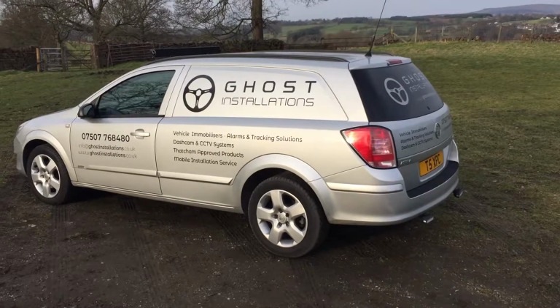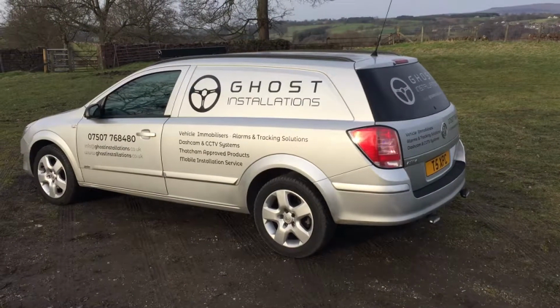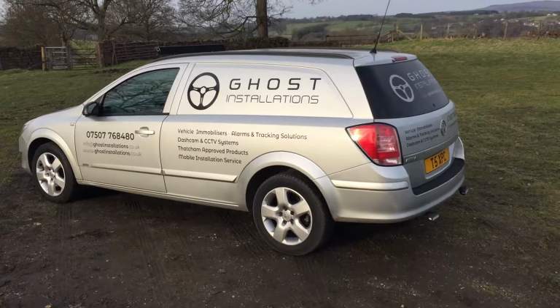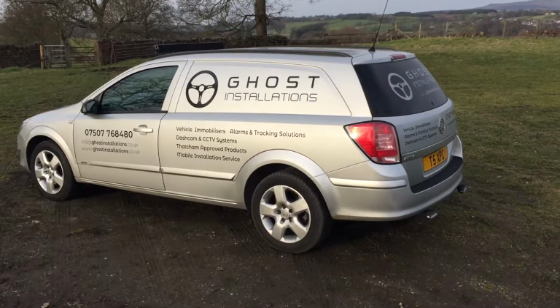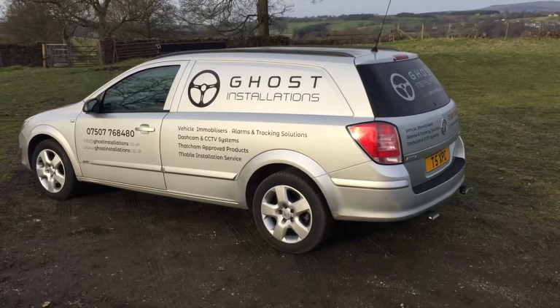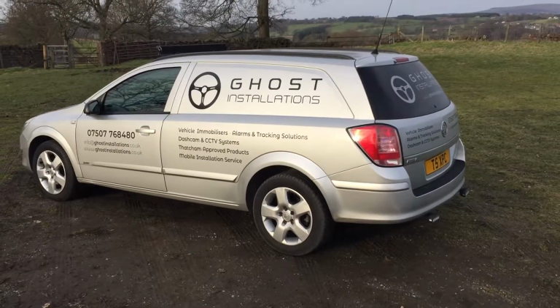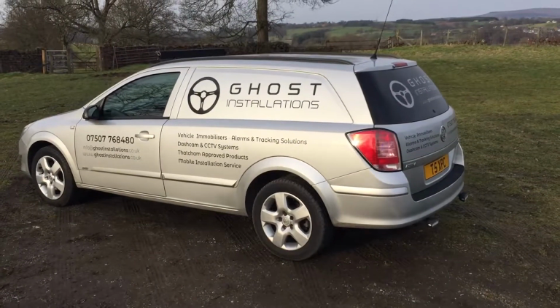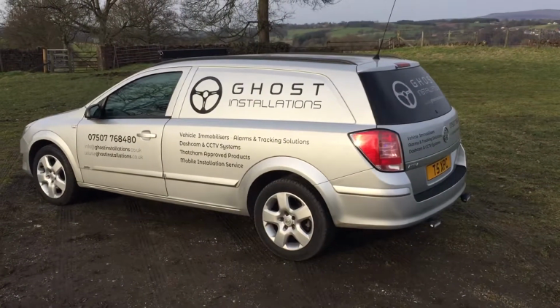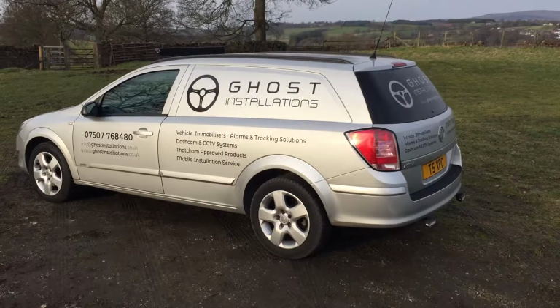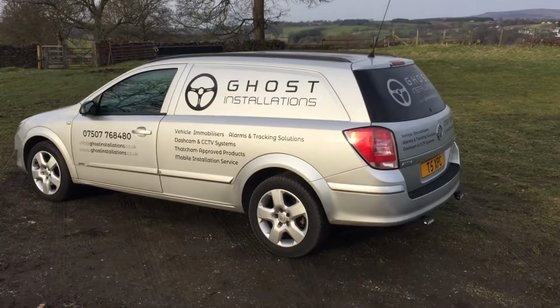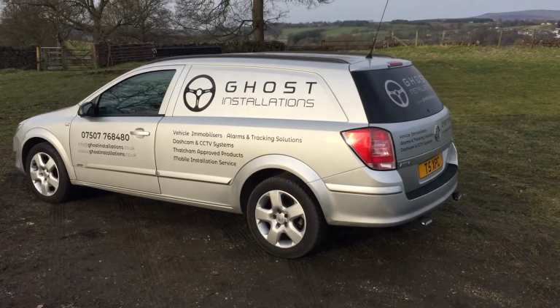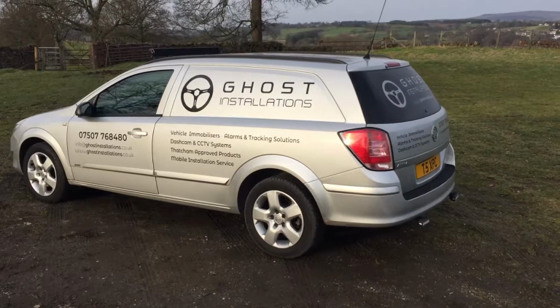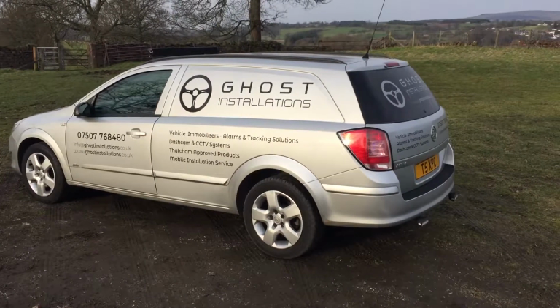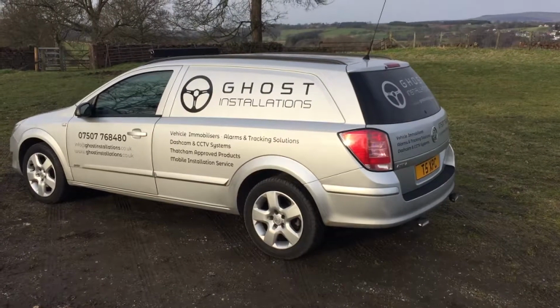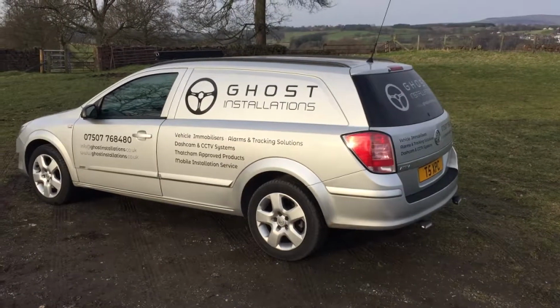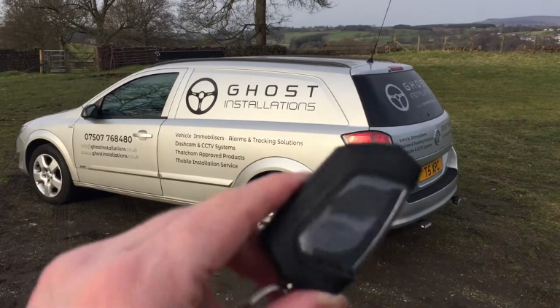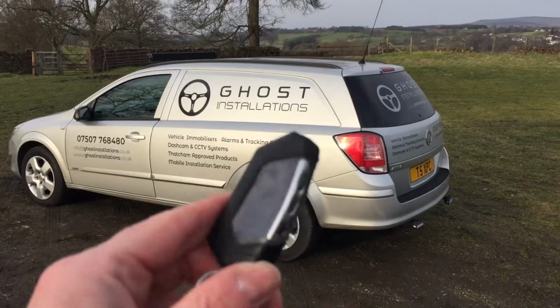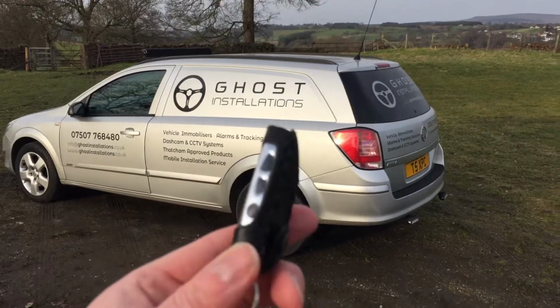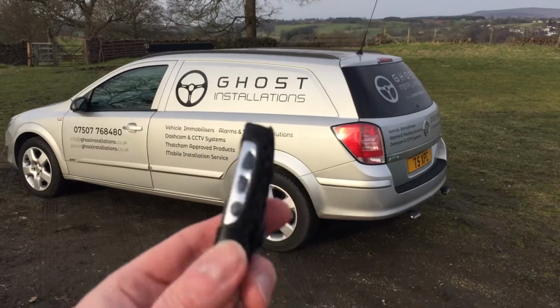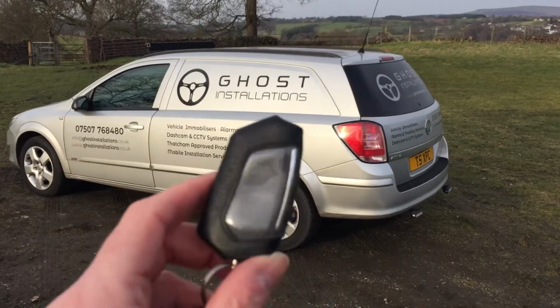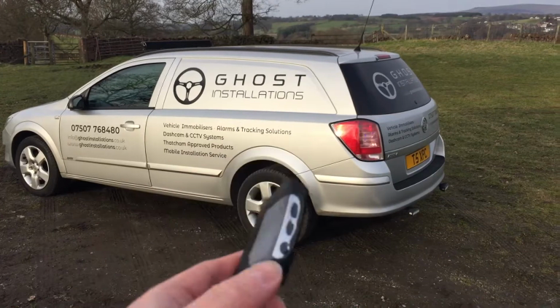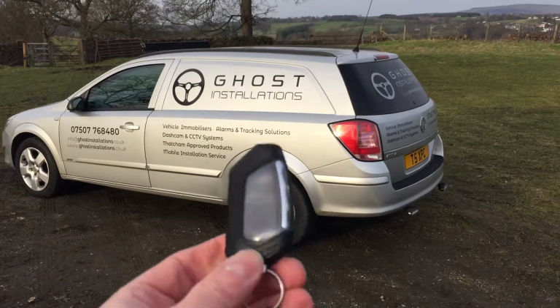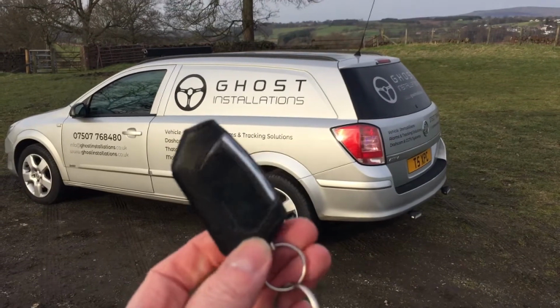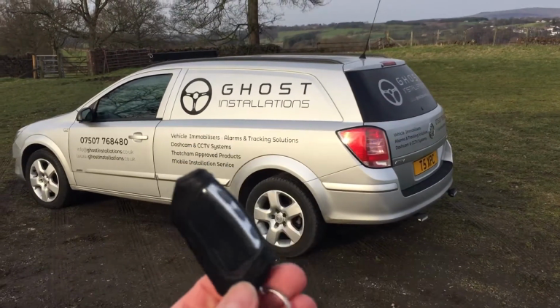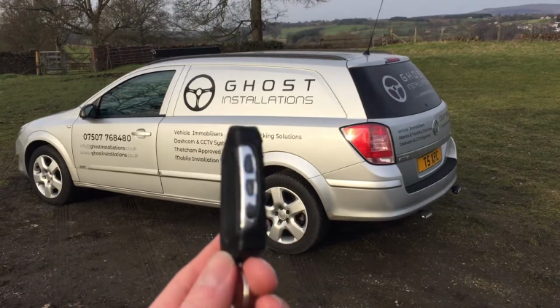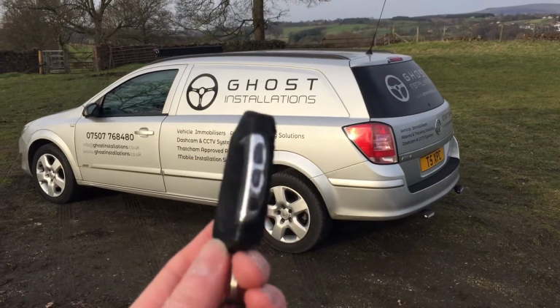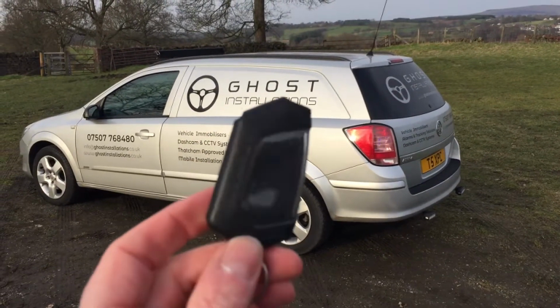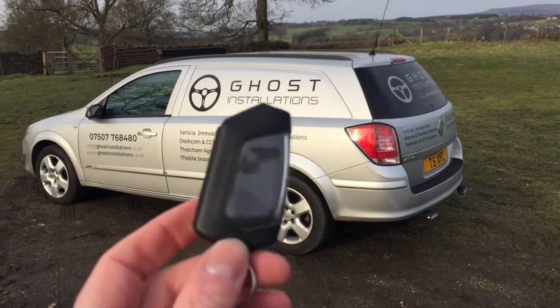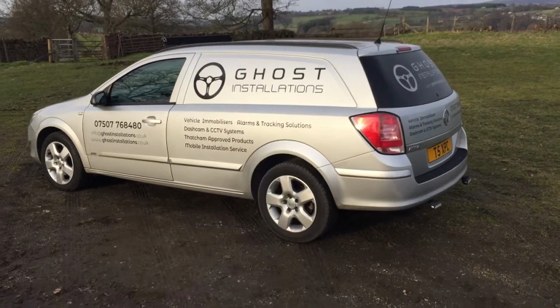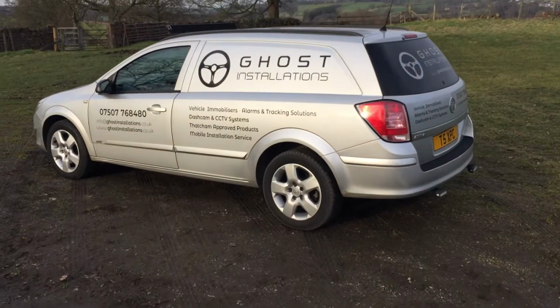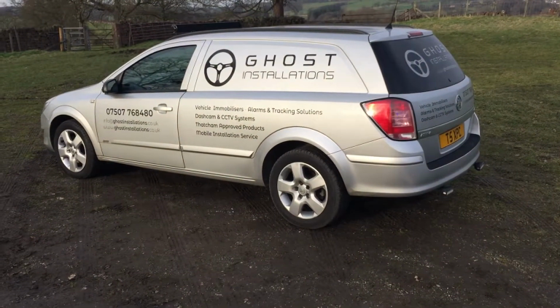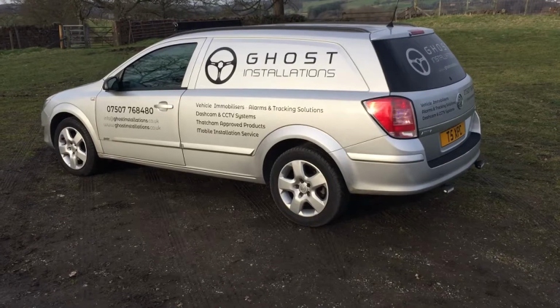Hi, this is Gareth from Ghost Installations. A quick video to show the Pandora Lite Pro system fitted to one of our vehicles. The Lite Pro comes with the long-range paging device, which works up to a mile from where the vehicle is parked.